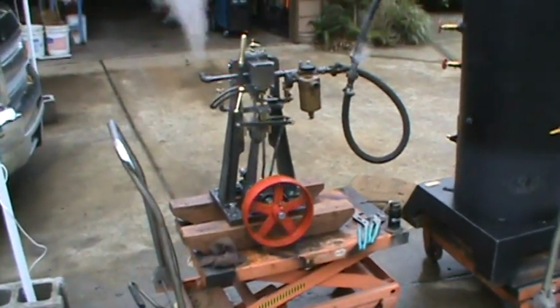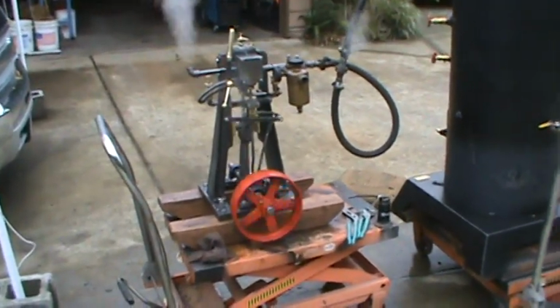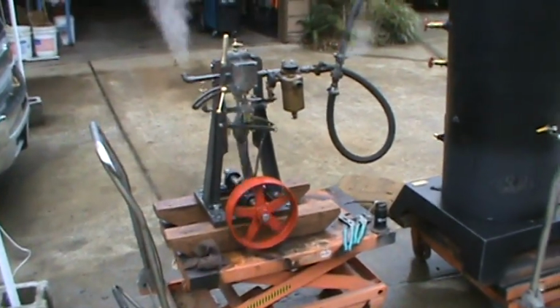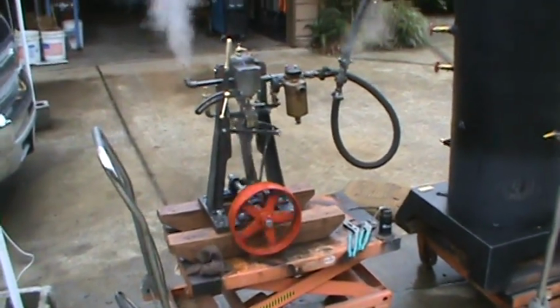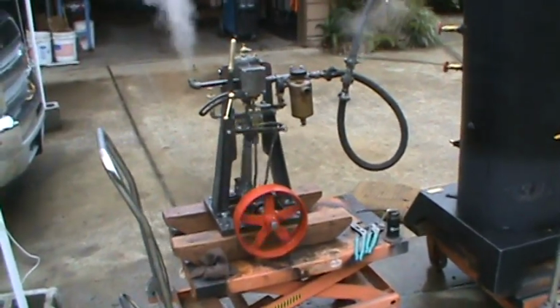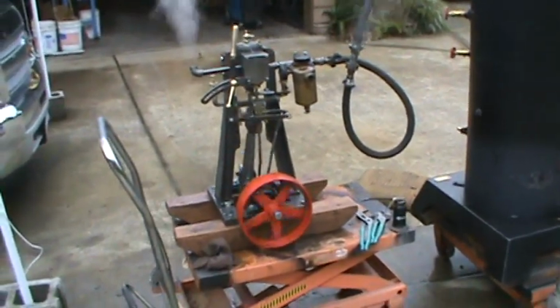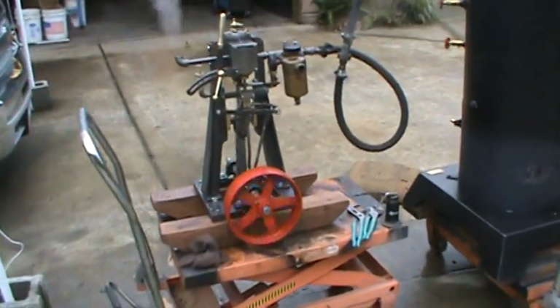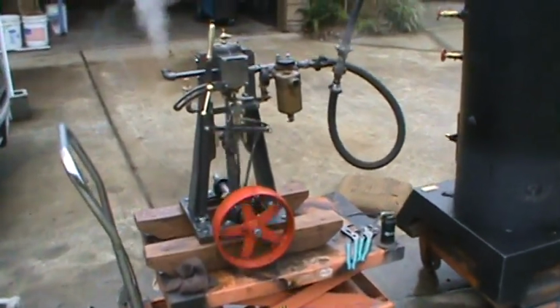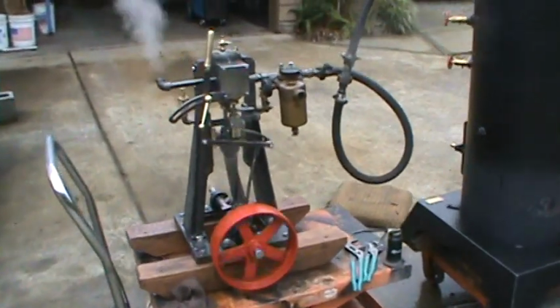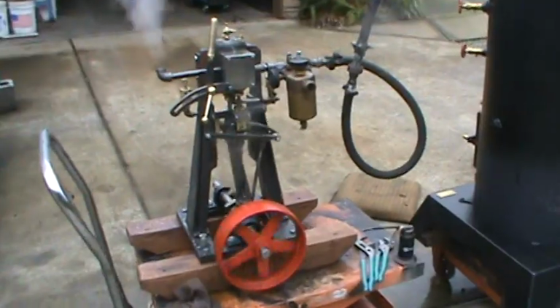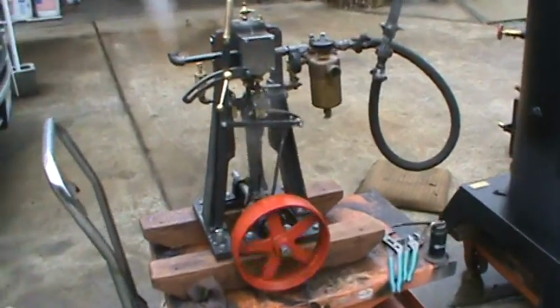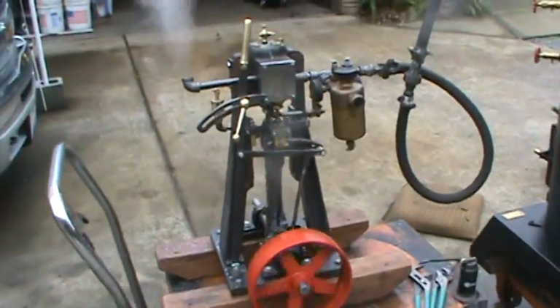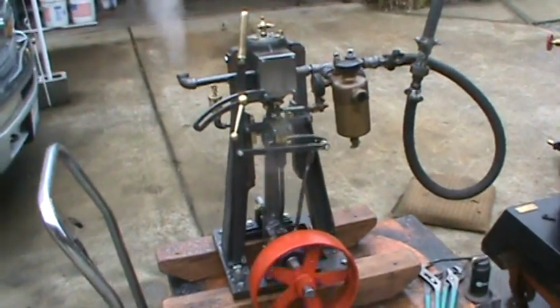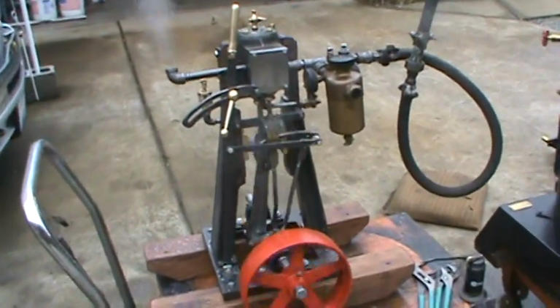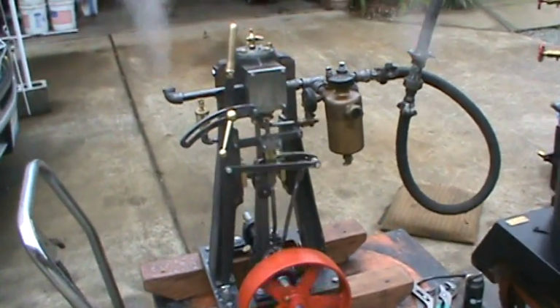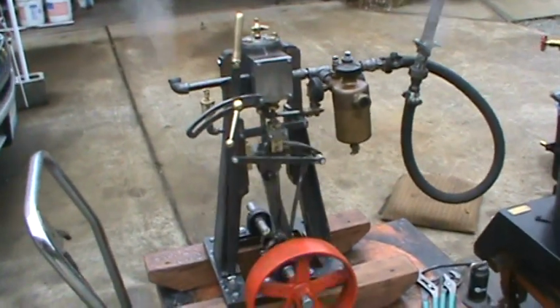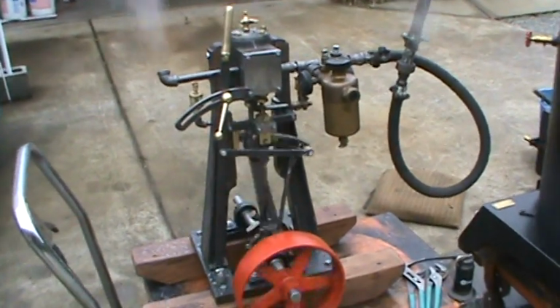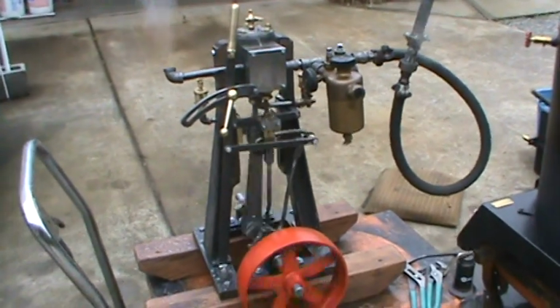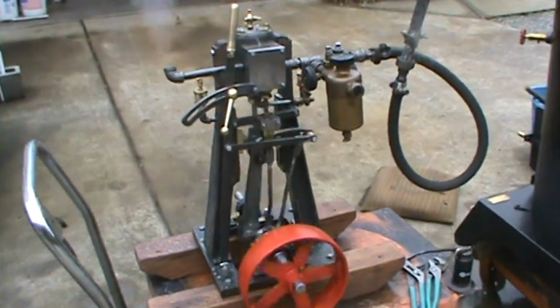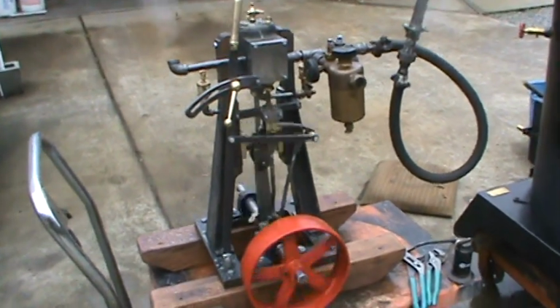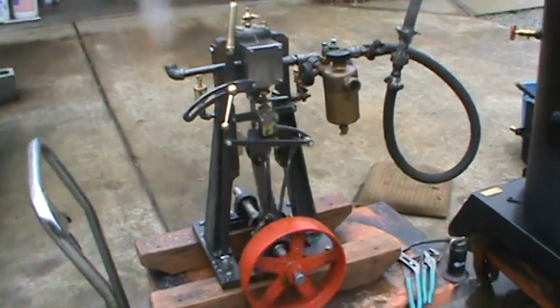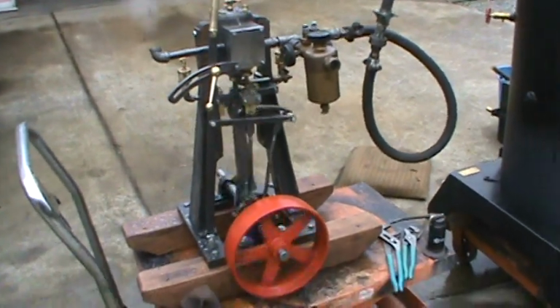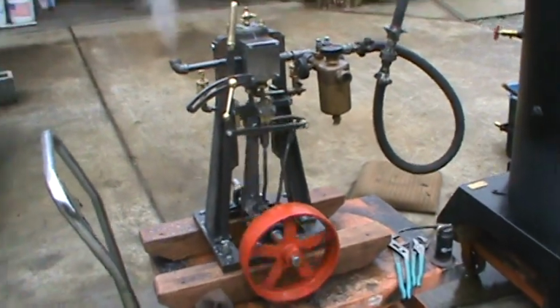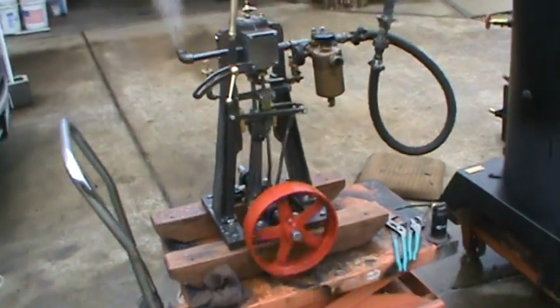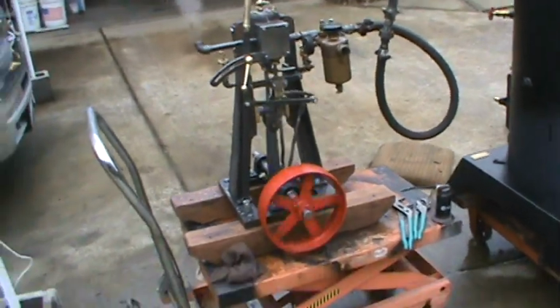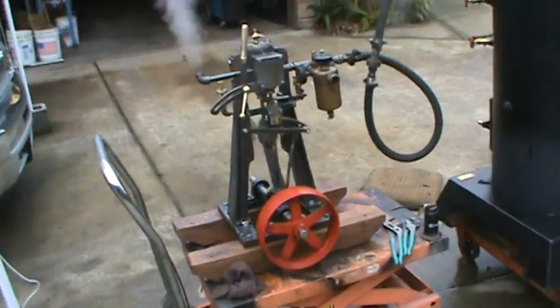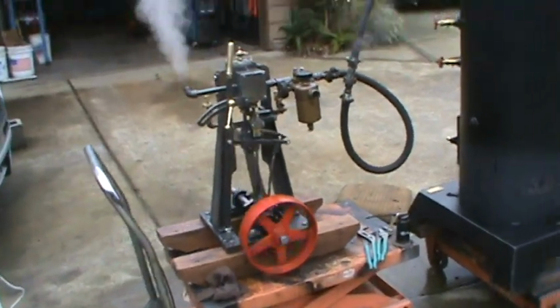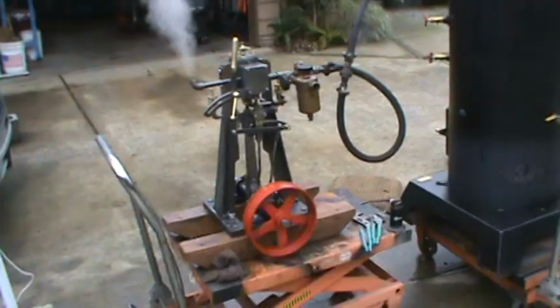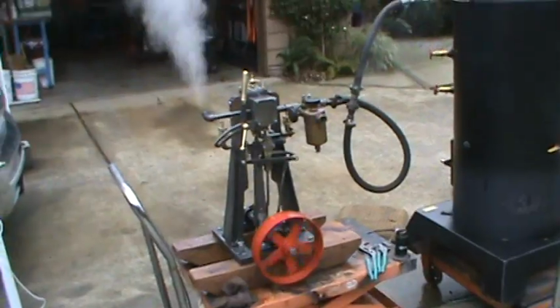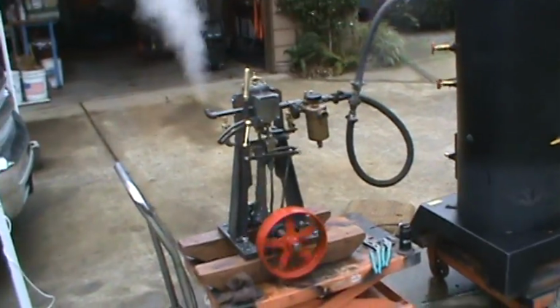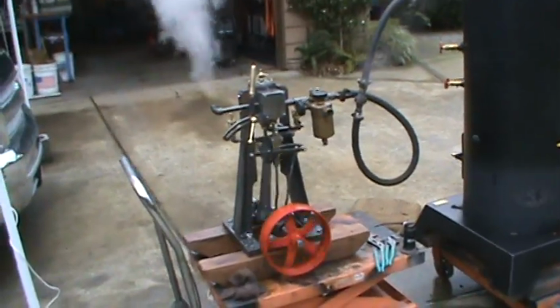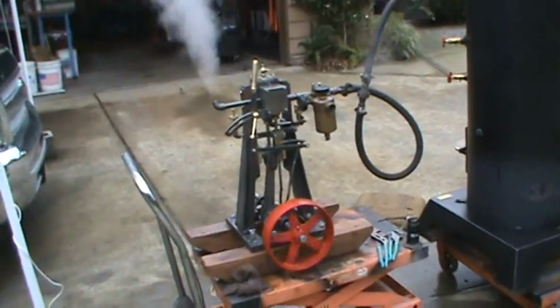One nice engine, real sweet running, brand new. First time I've run it on steam — I've run it a lot on air in the shop, but this is the first time I've run it on steam.